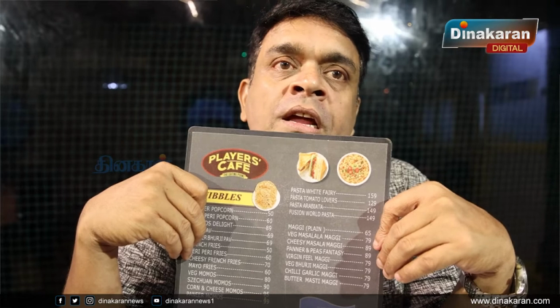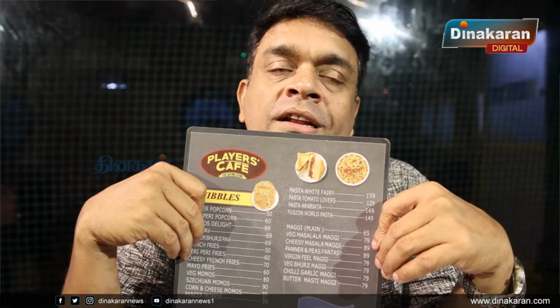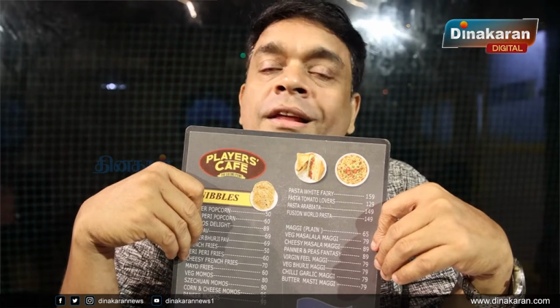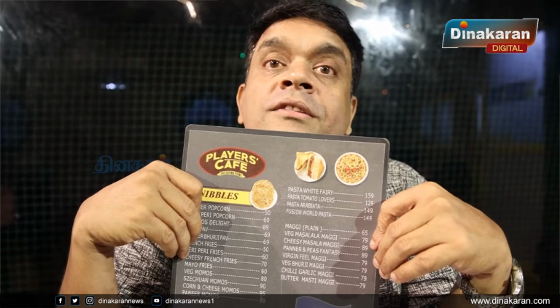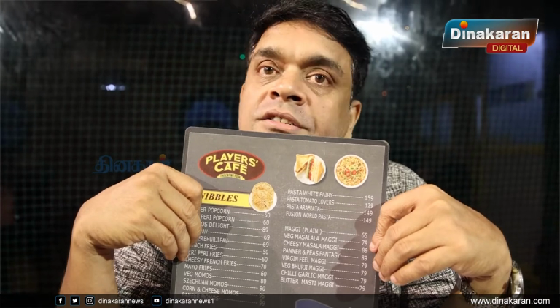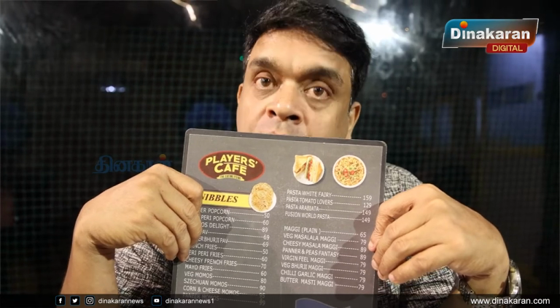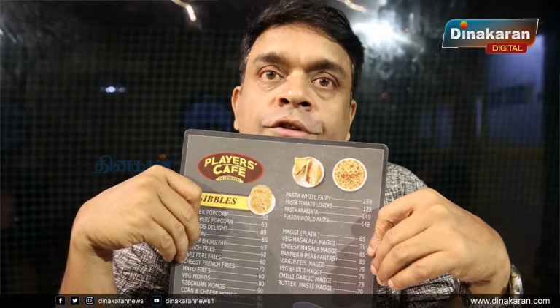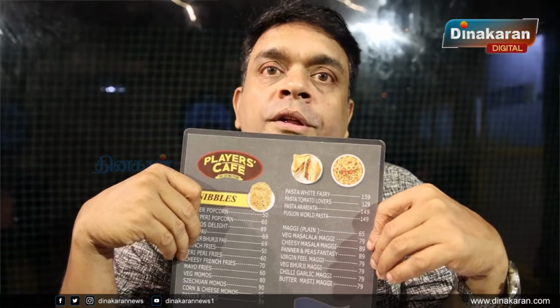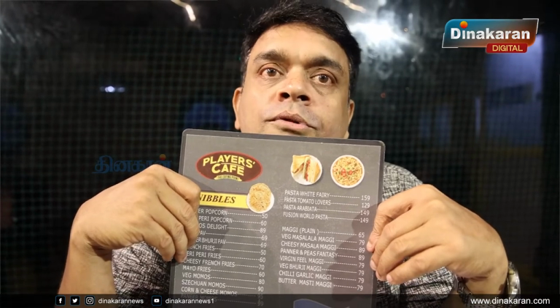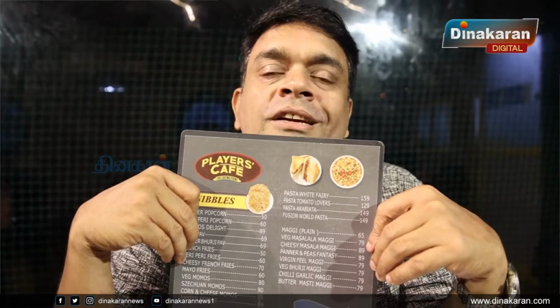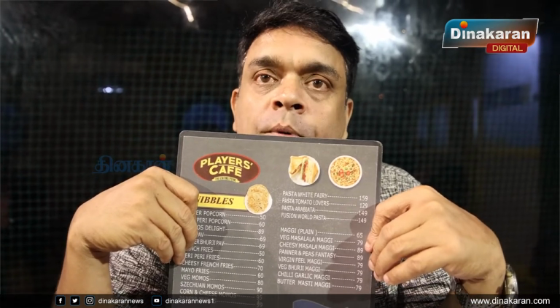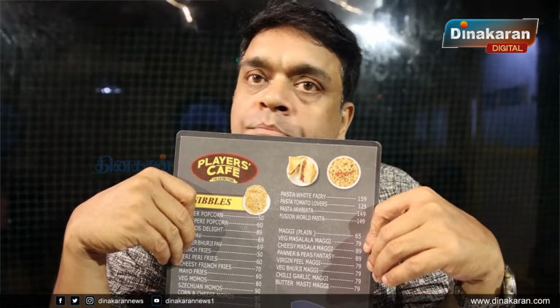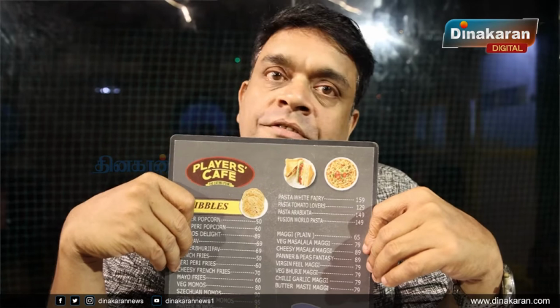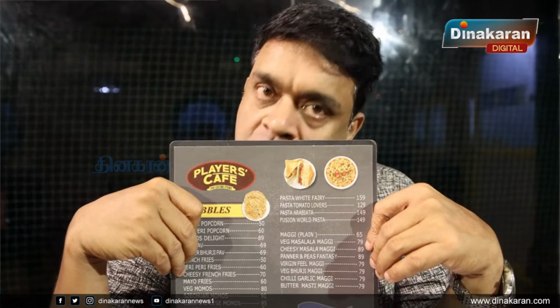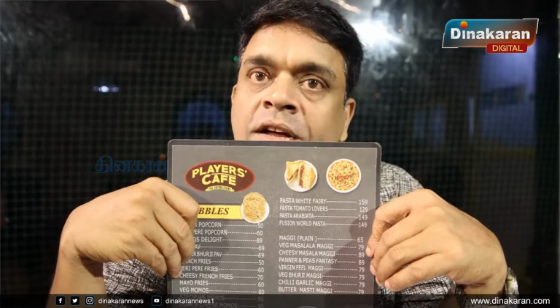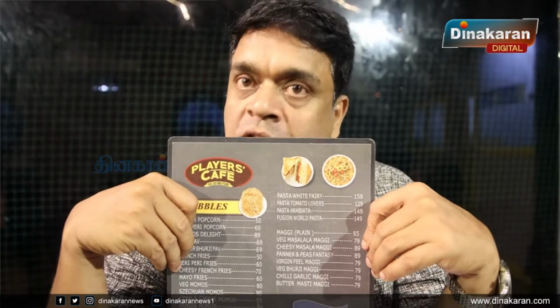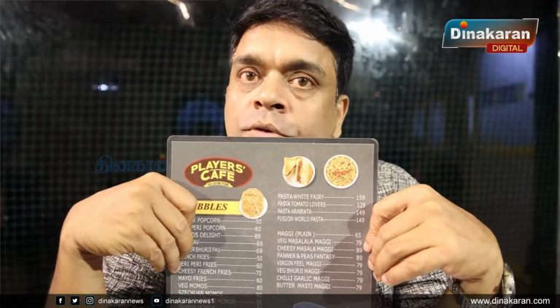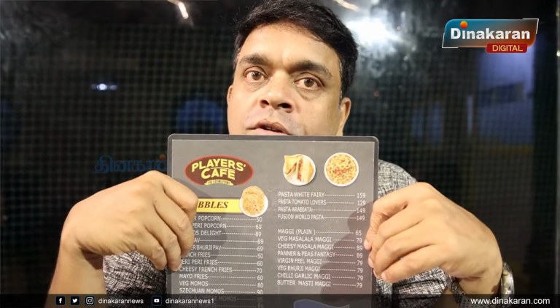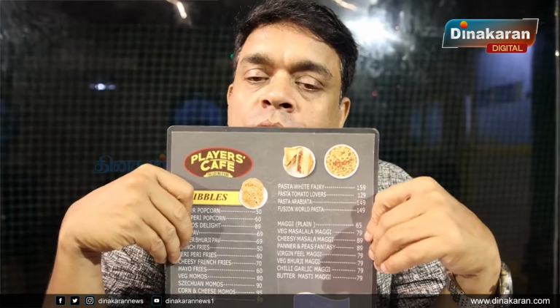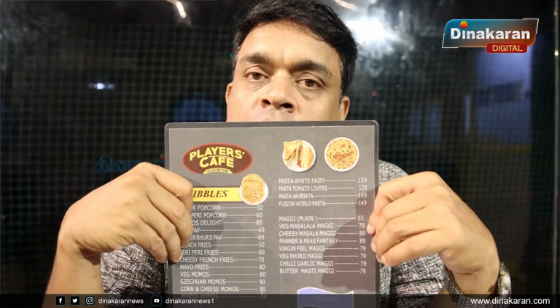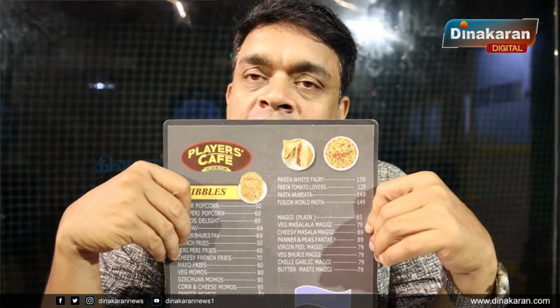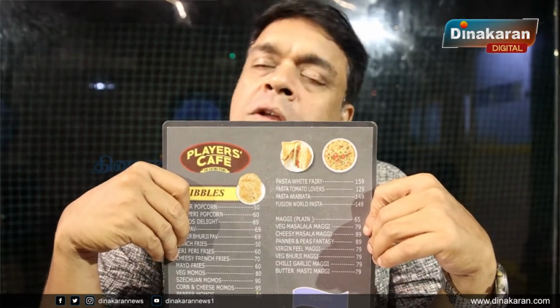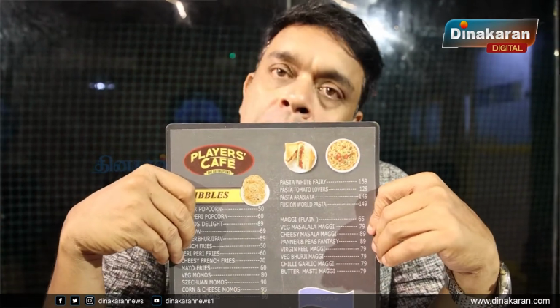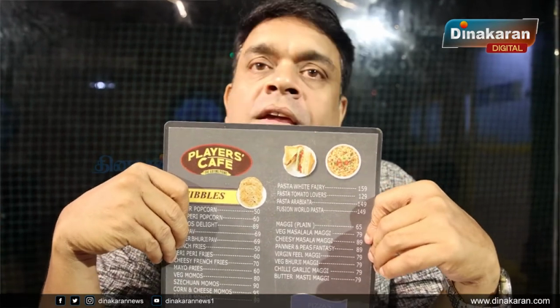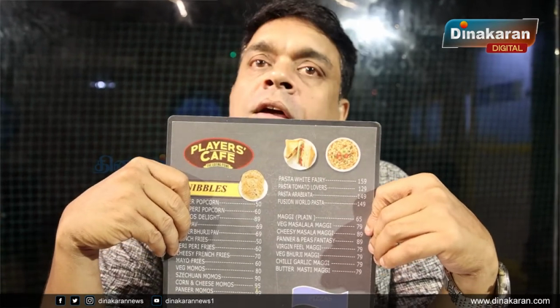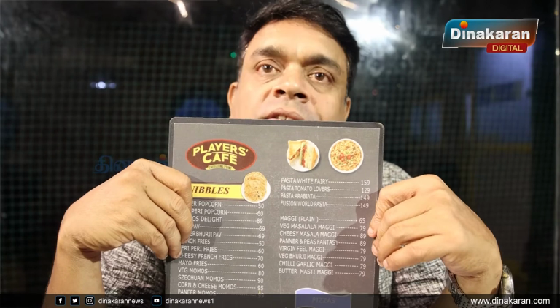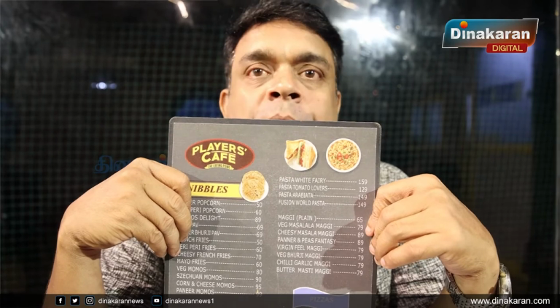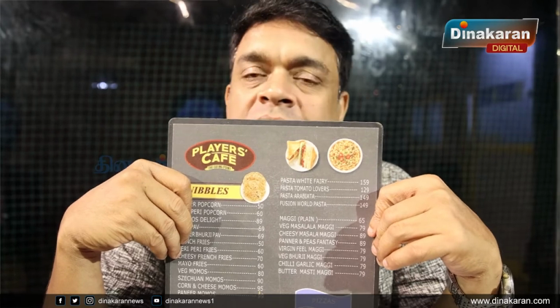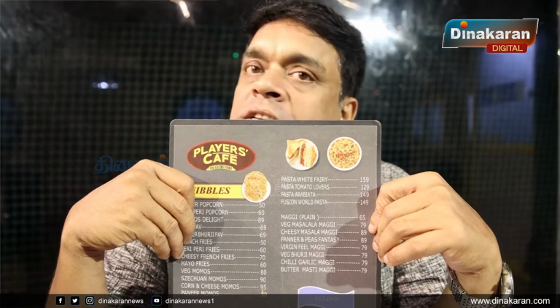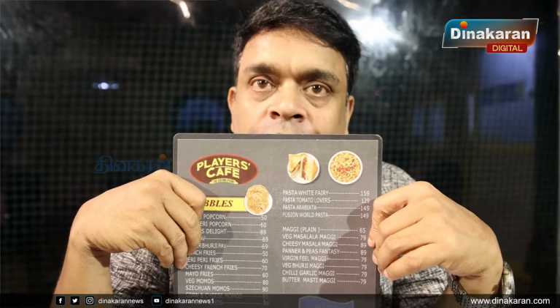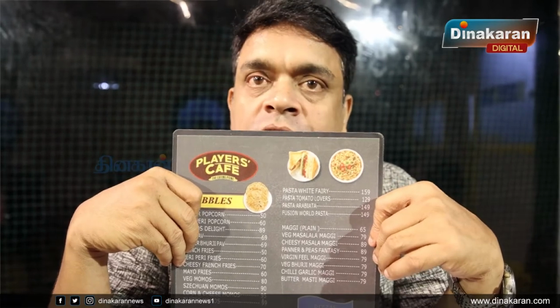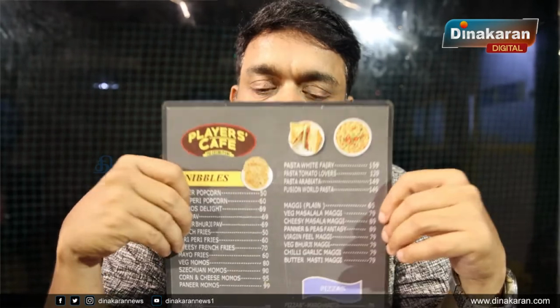We have a lot of different pasta varieties, pasta sauces, and dishes. The menu includes items like Maggi, pasta, pizza, and sandwiches.